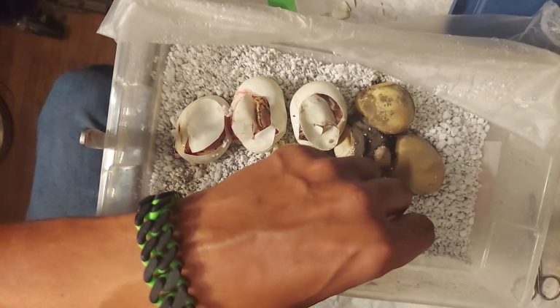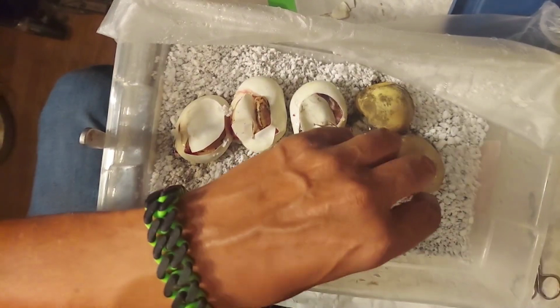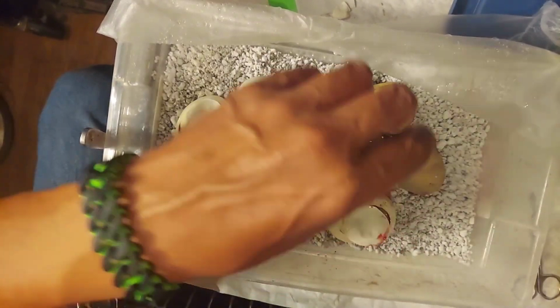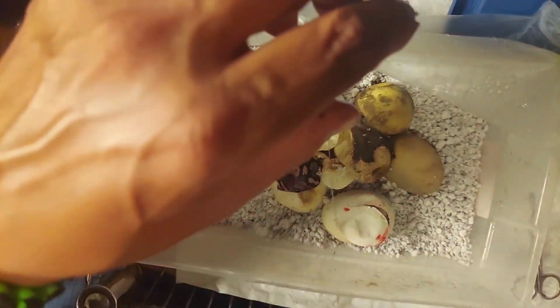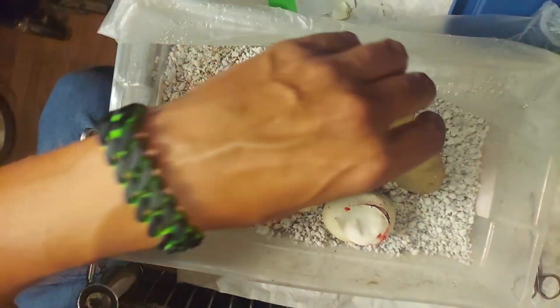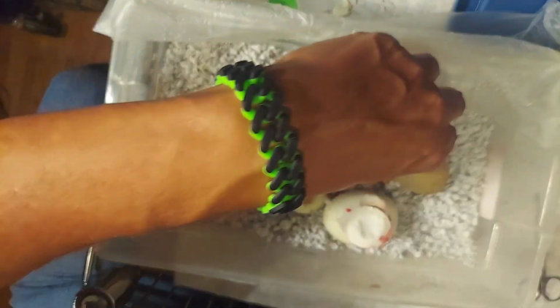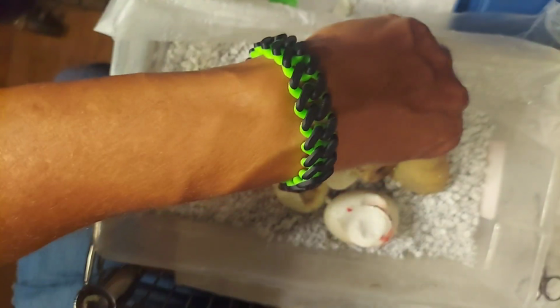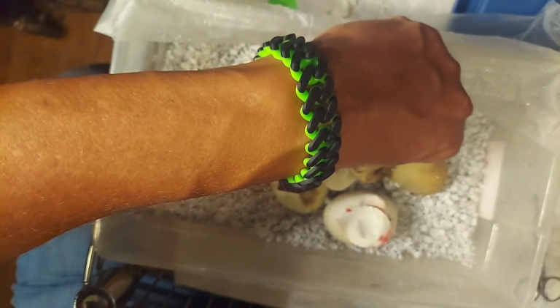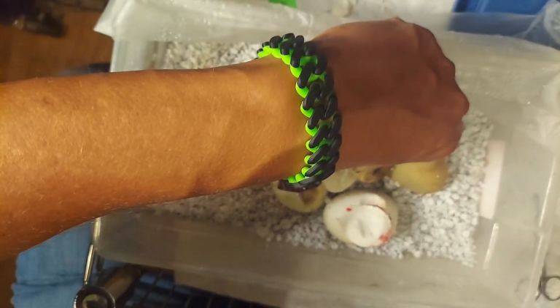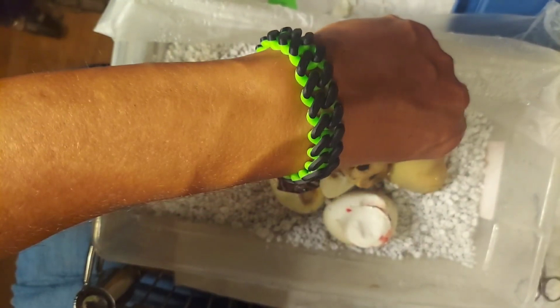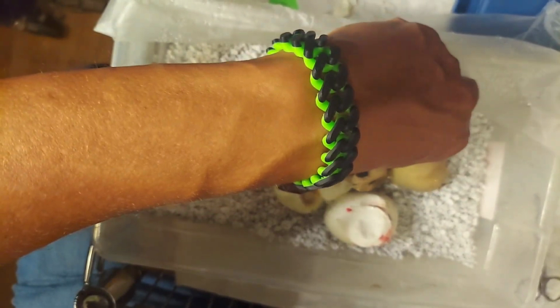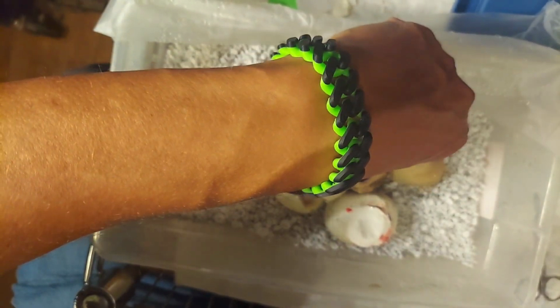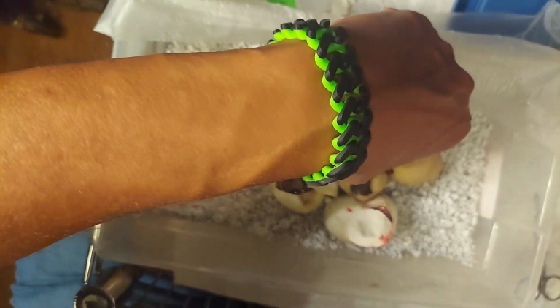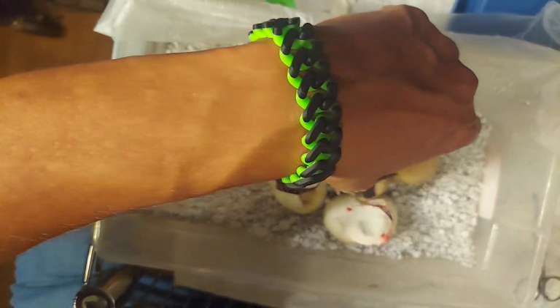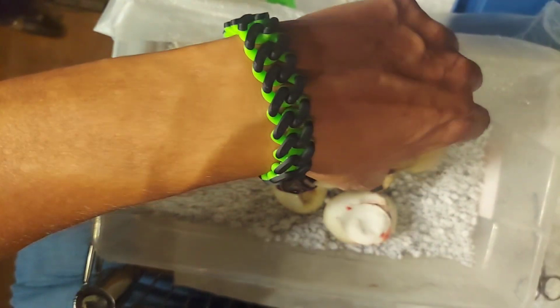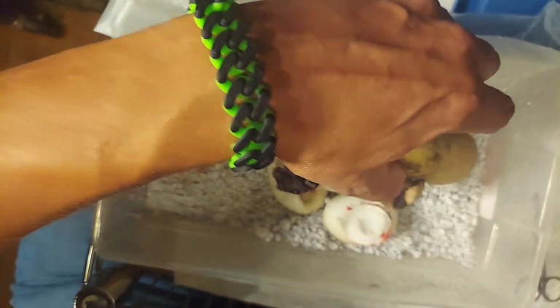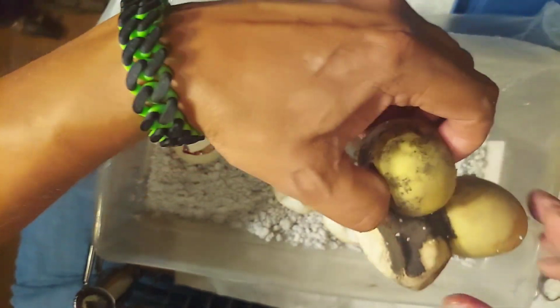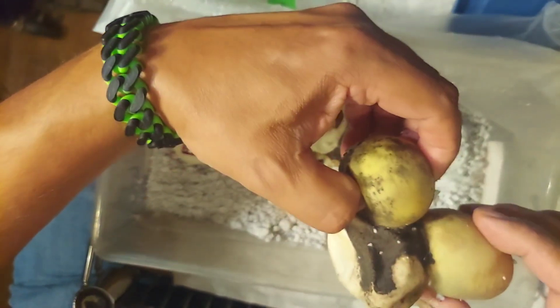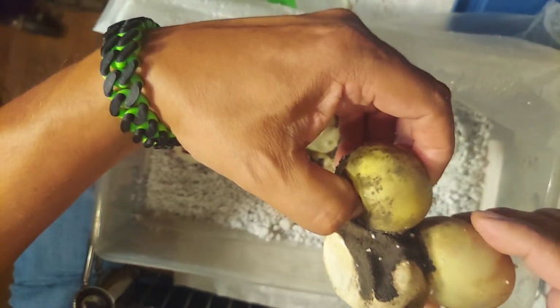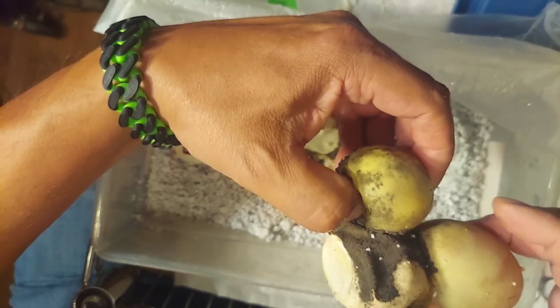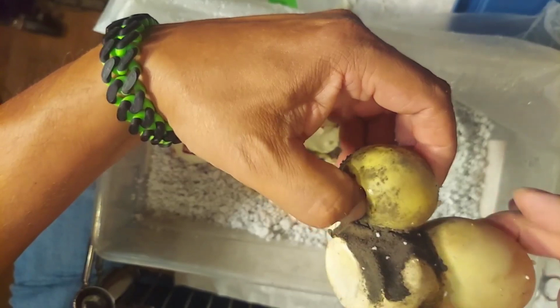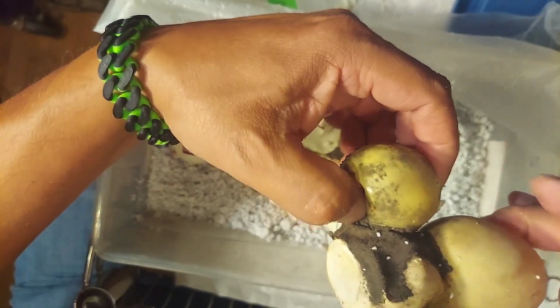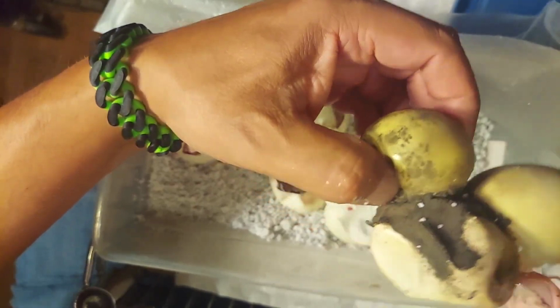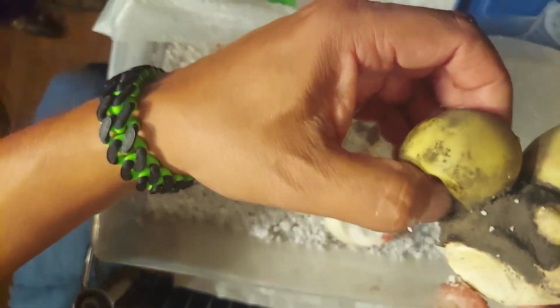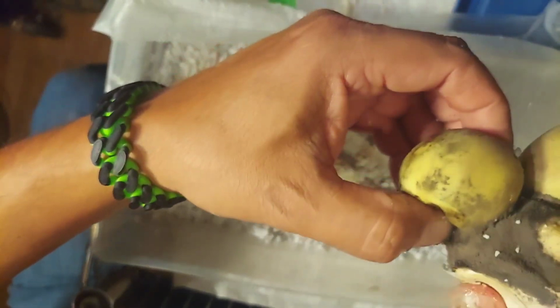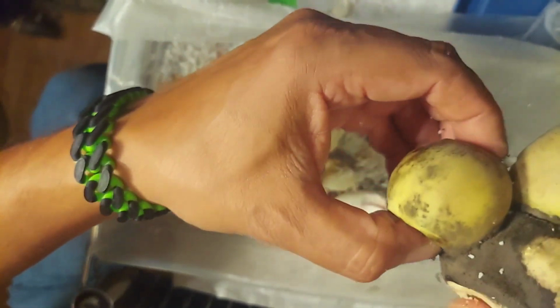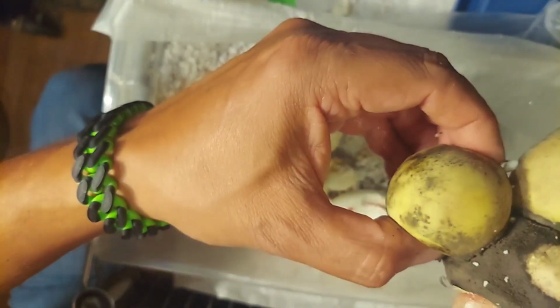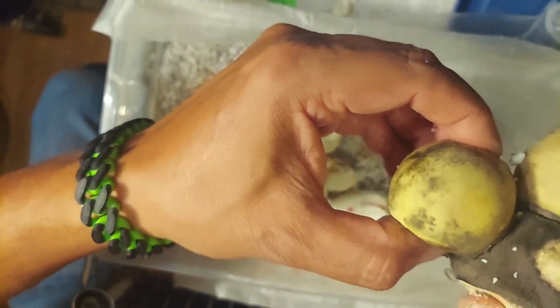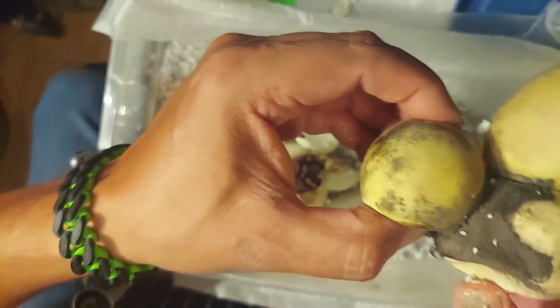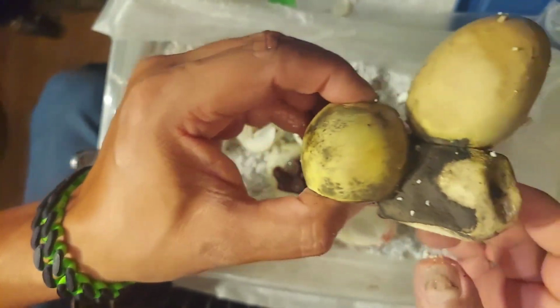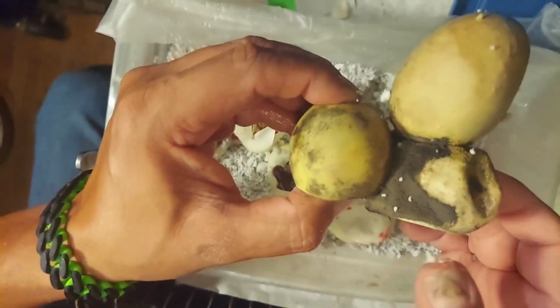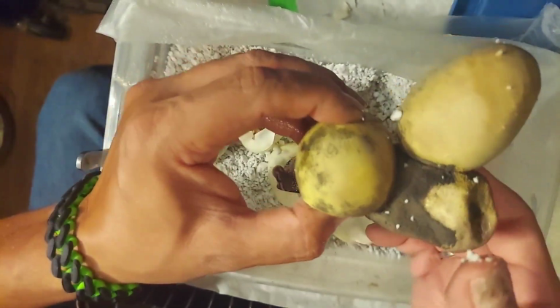Anyway, this egg is hard as a rock — hard as a rock. Nothing in there, nothing in there. This is trash.